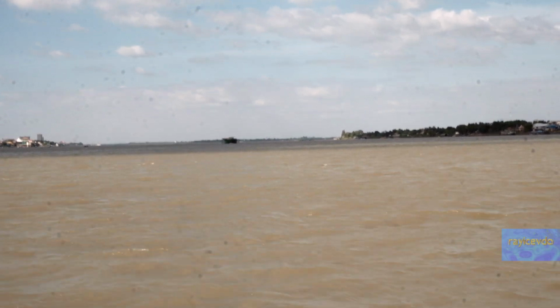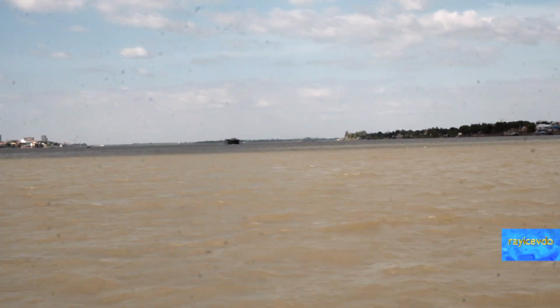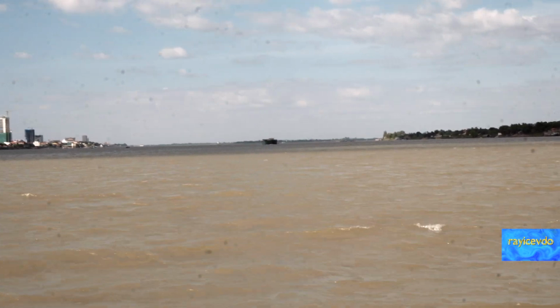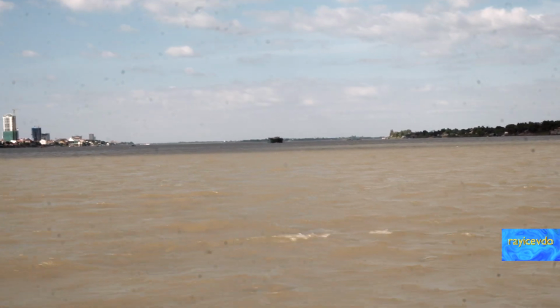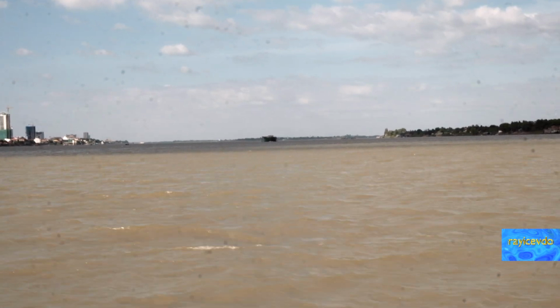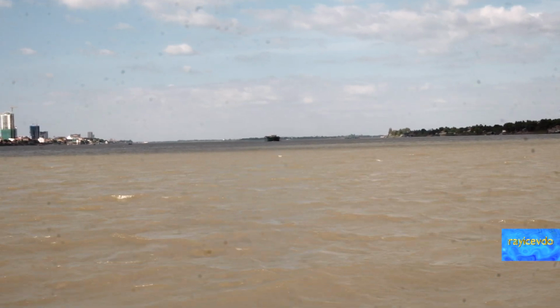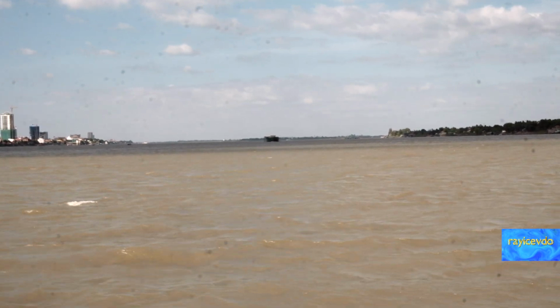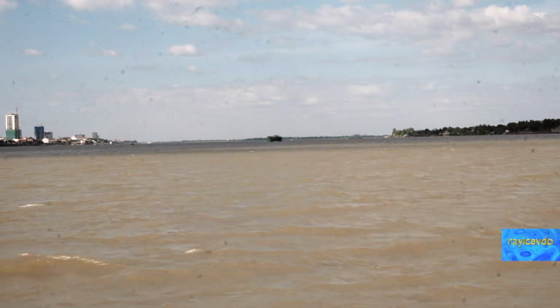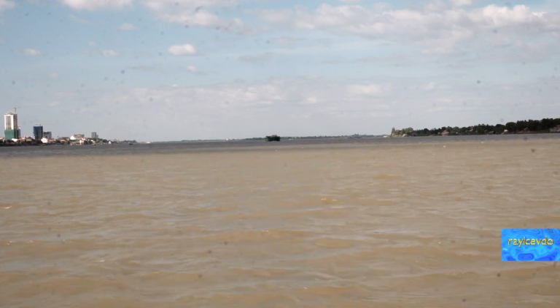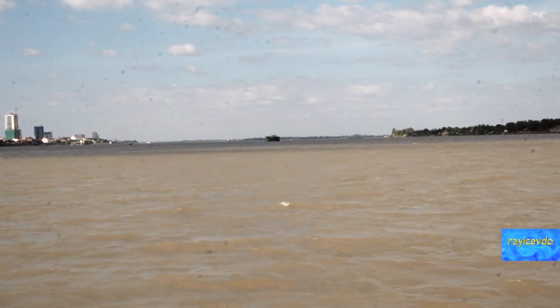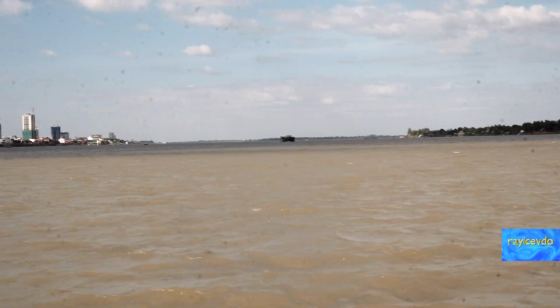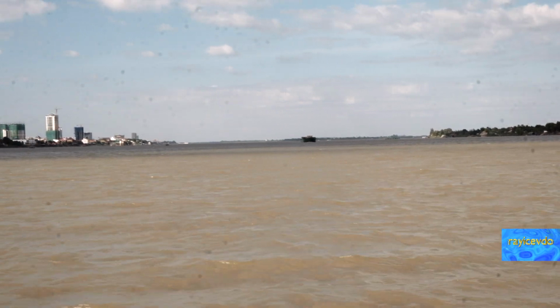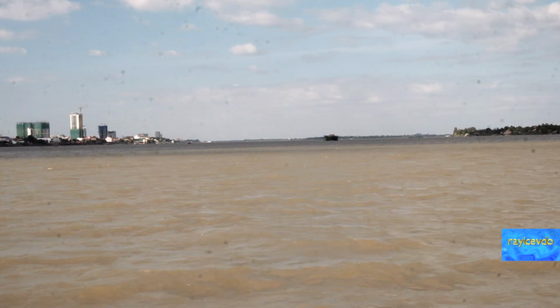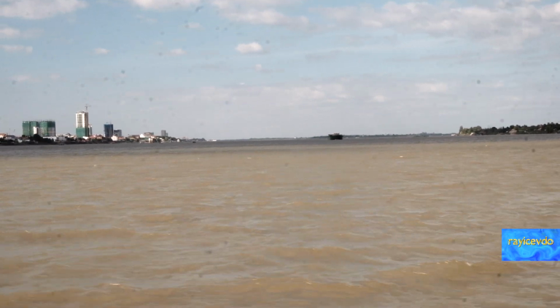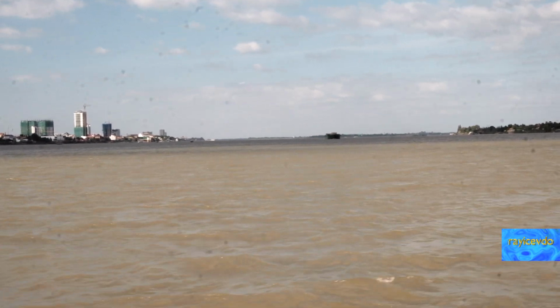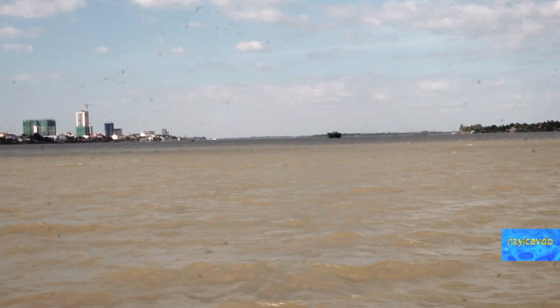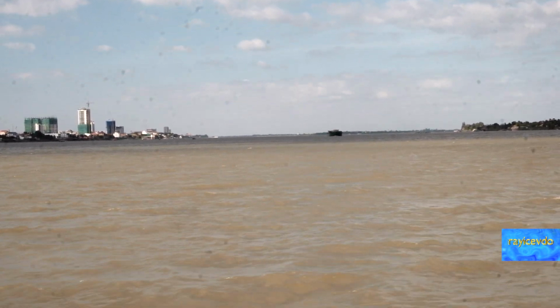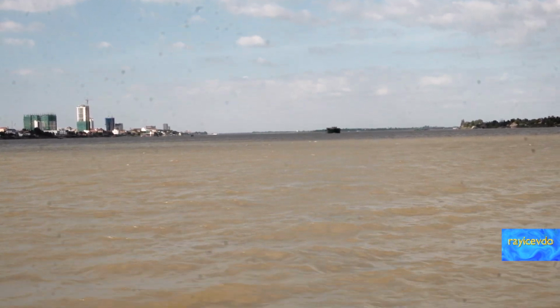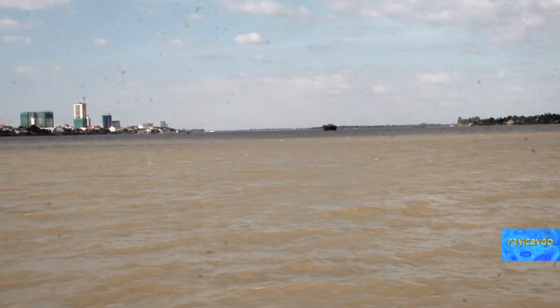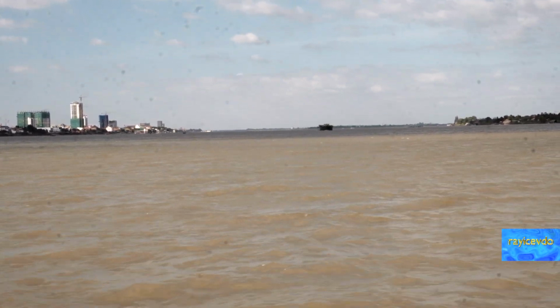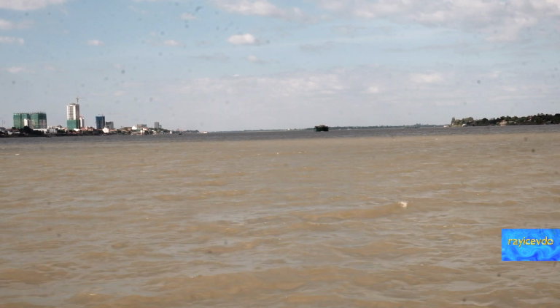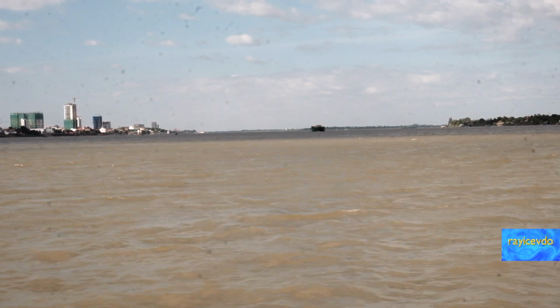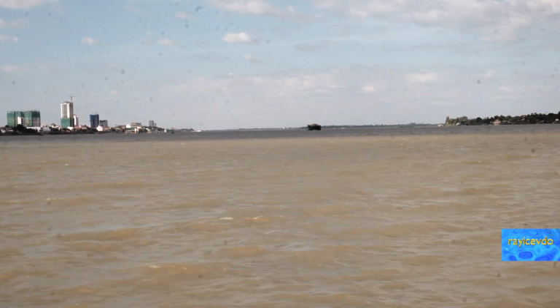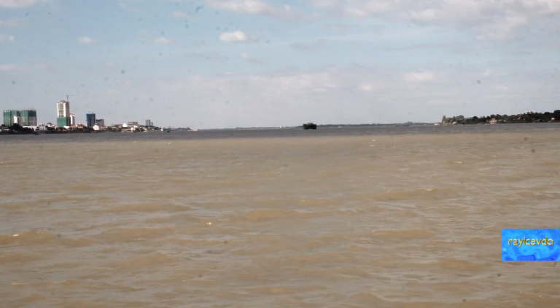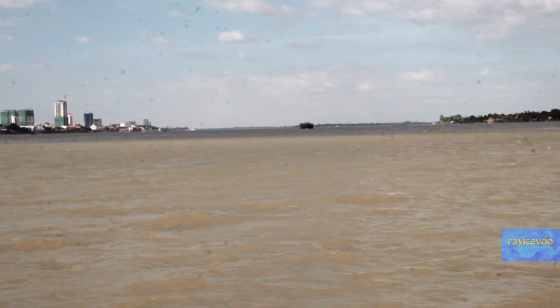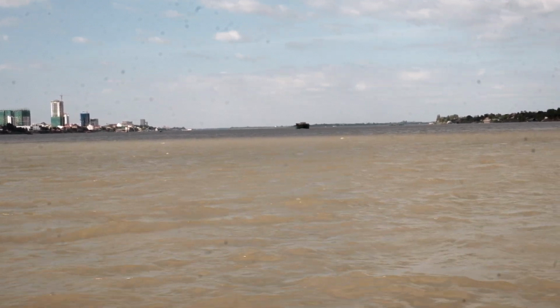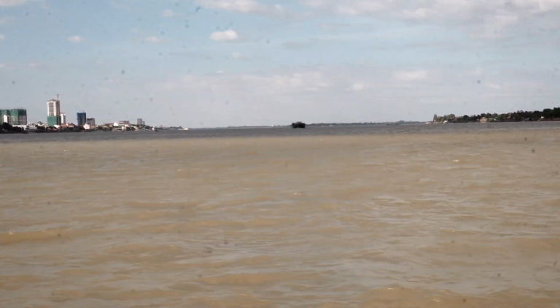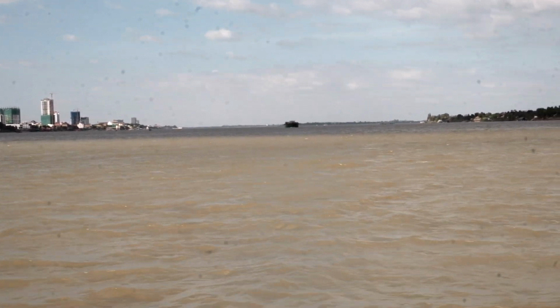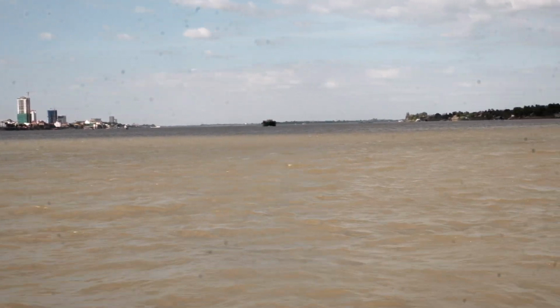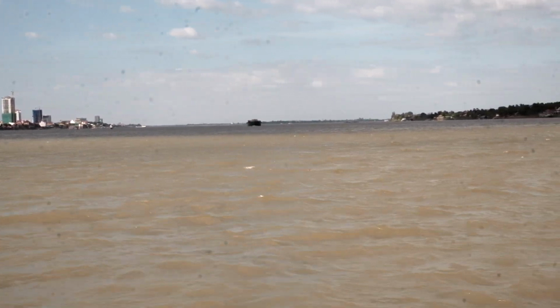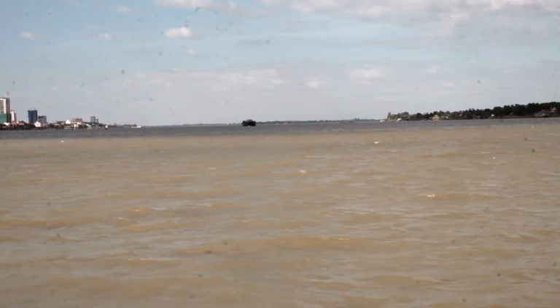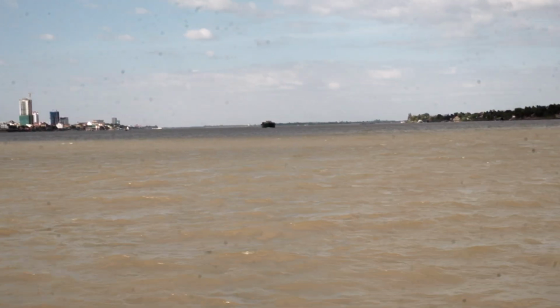That brownish look to the water is sediment. The sediment is very important, and it is the ingredient that makes the Mekong Delta so very fertile.